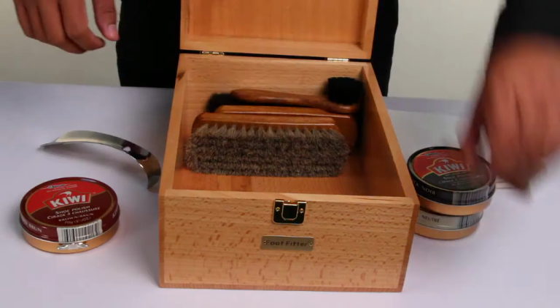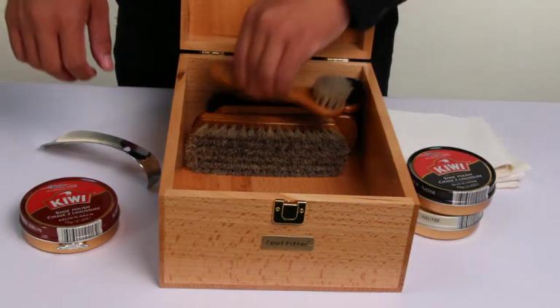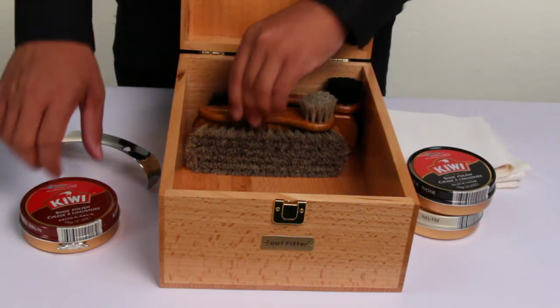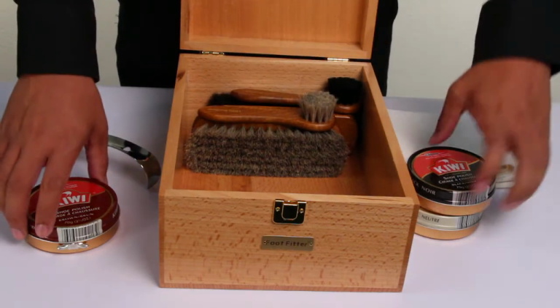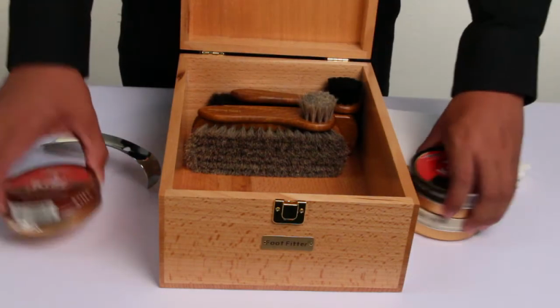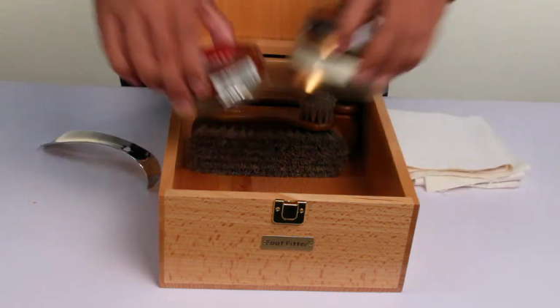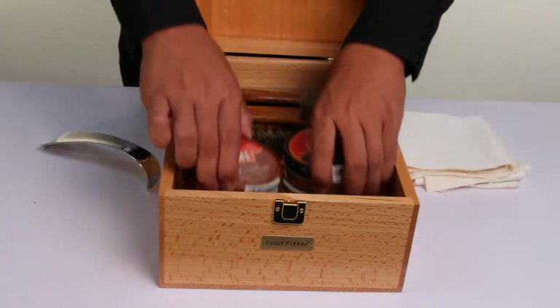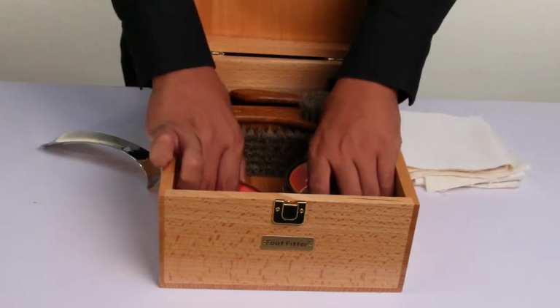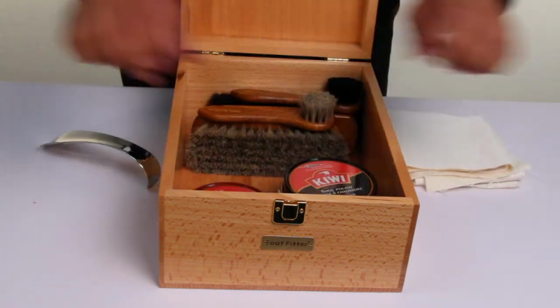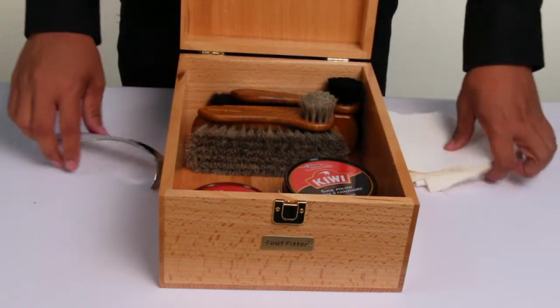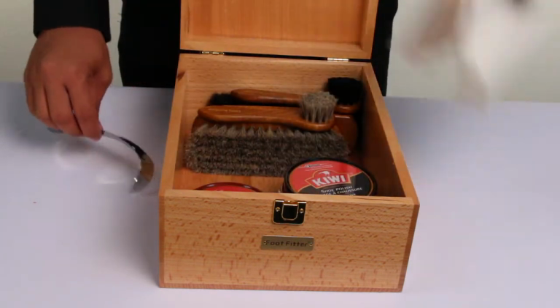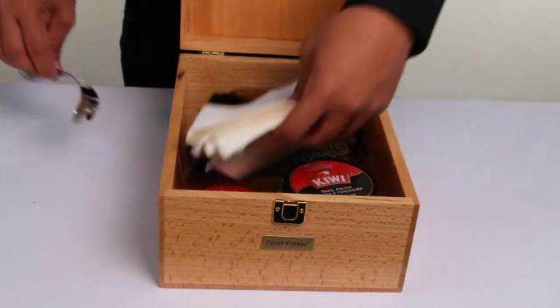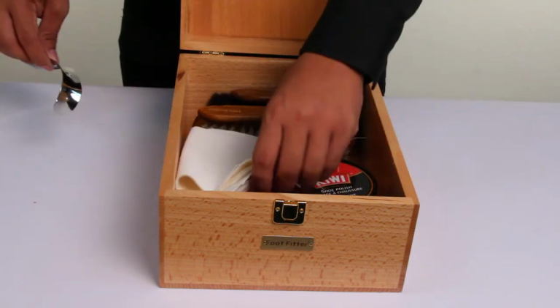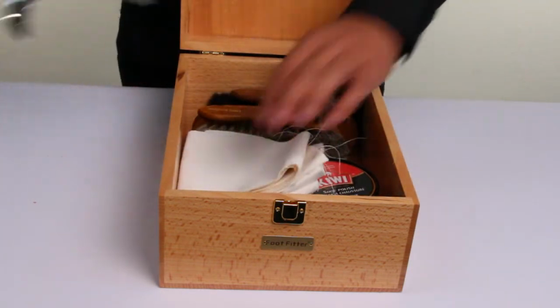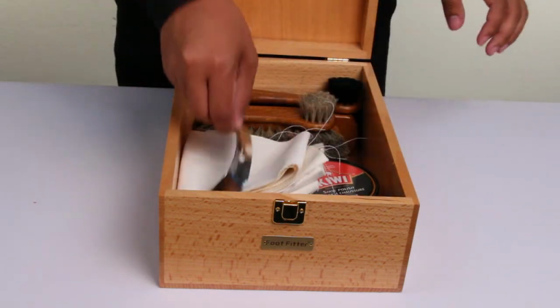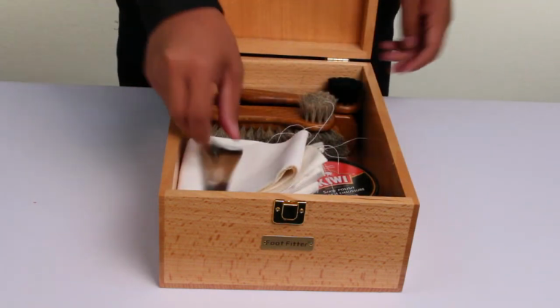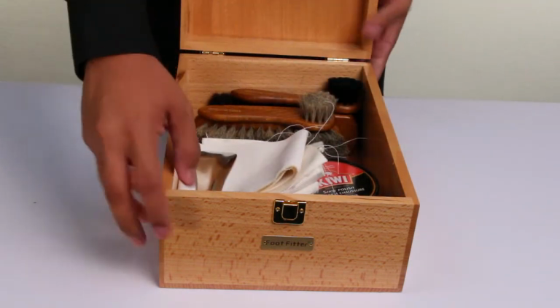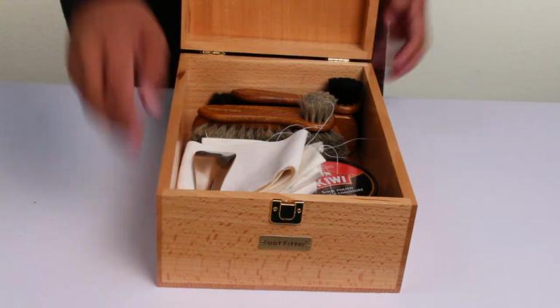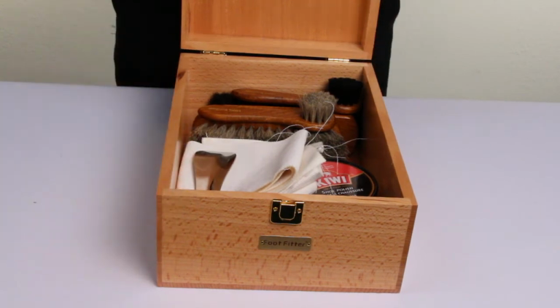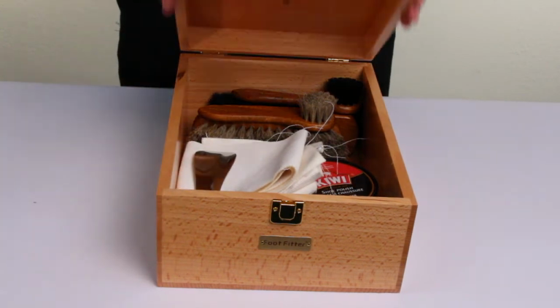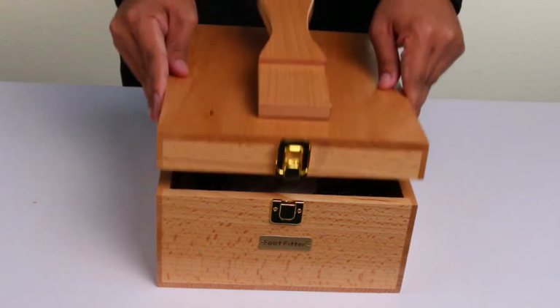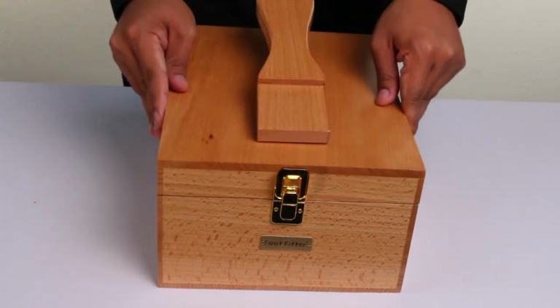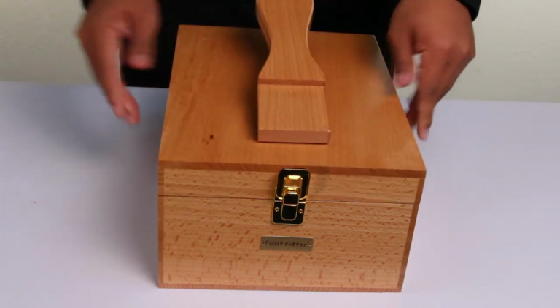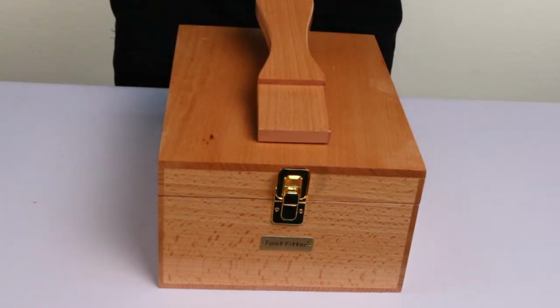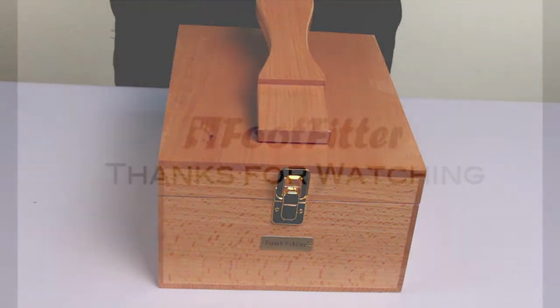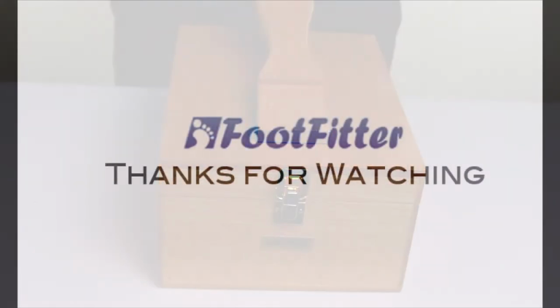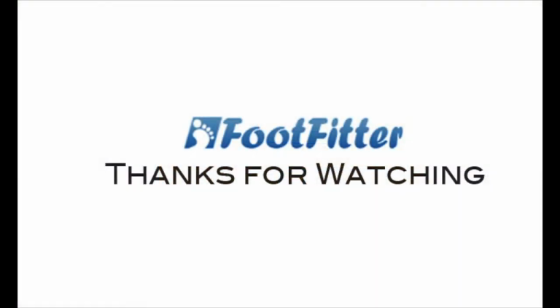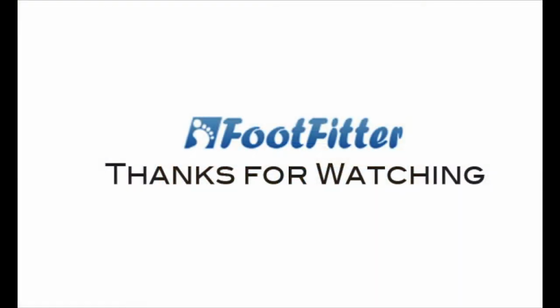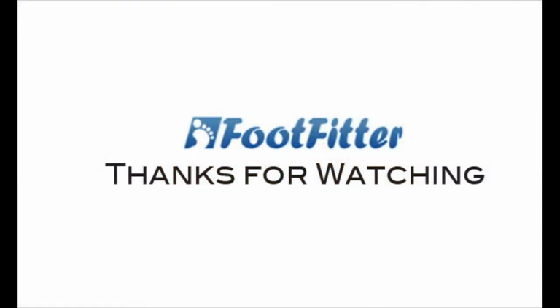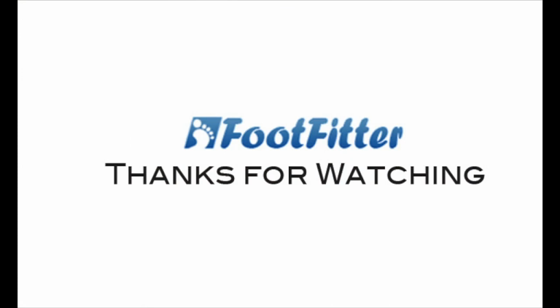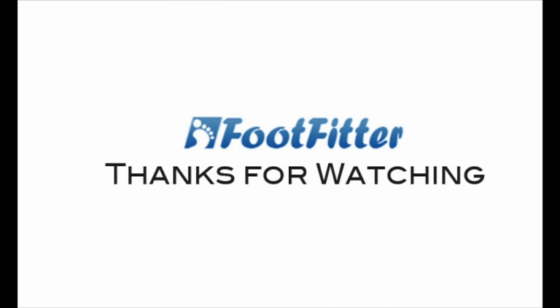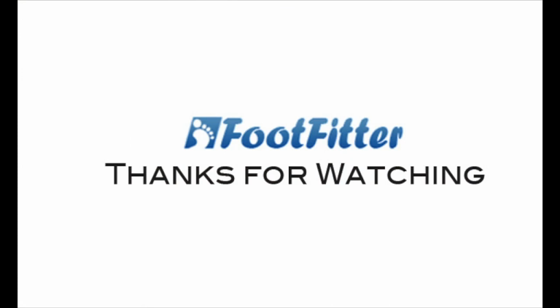Keep all your shoe supplies safe and secure inside this one-of-a-kind shoe valet box. This exclusive set comes with all the supplies you need to create premium shines for your favorite footwear. Stay tuned for the next feature product from footfitter.com.